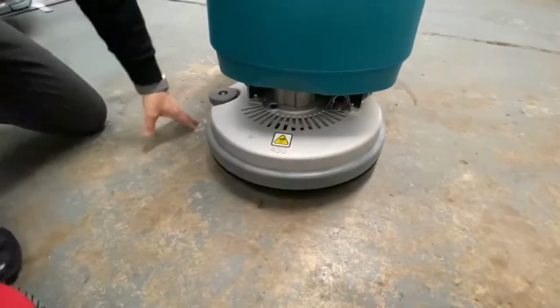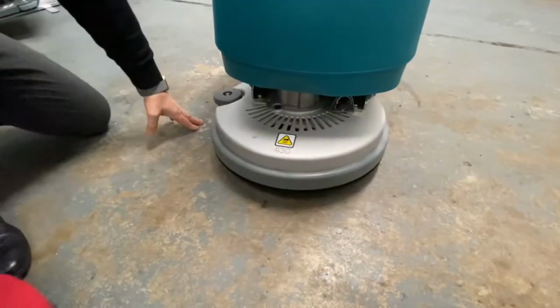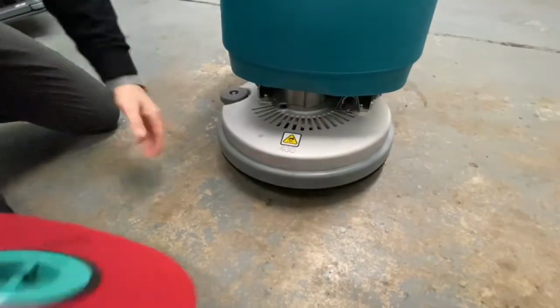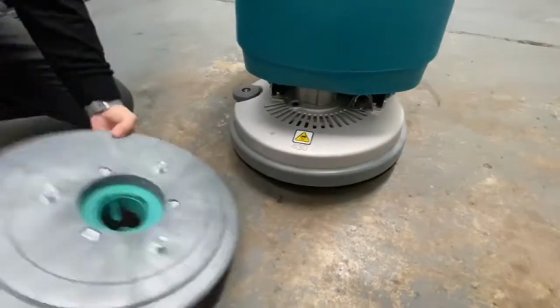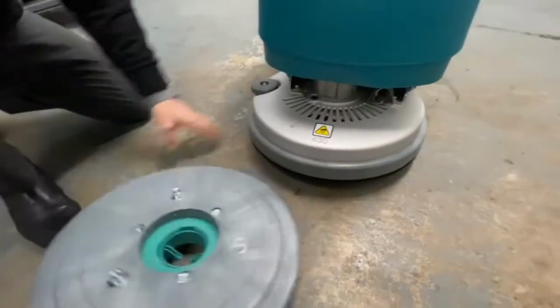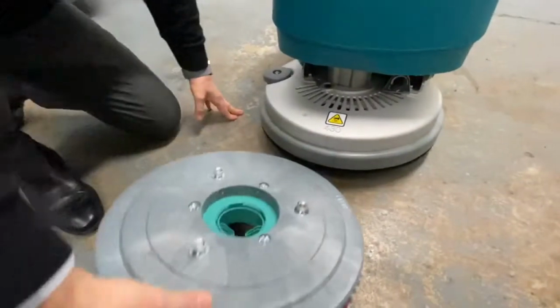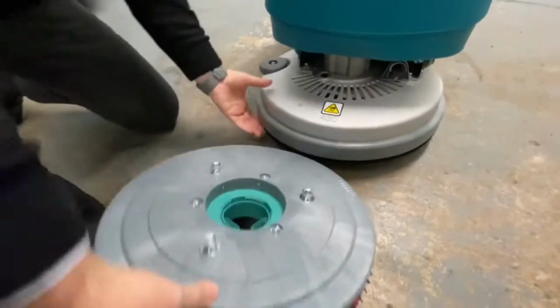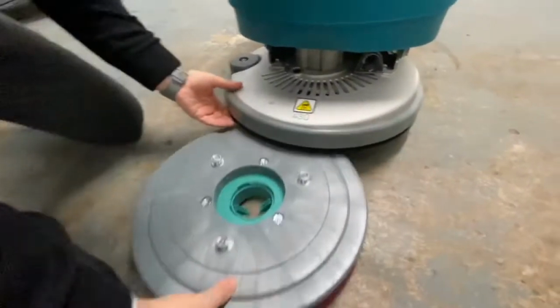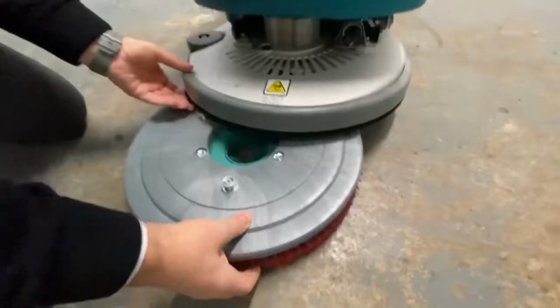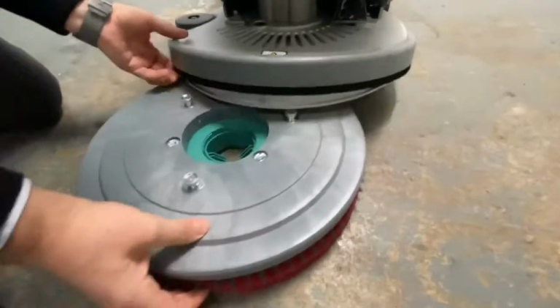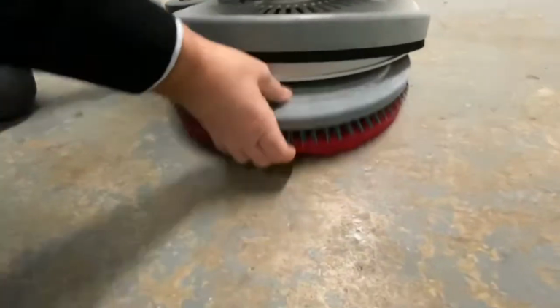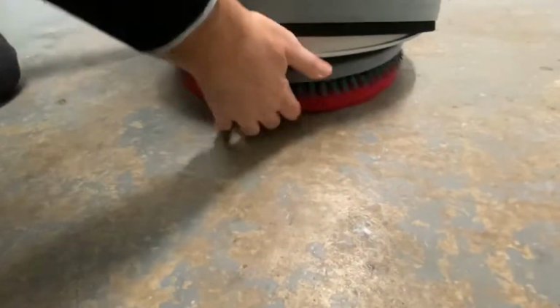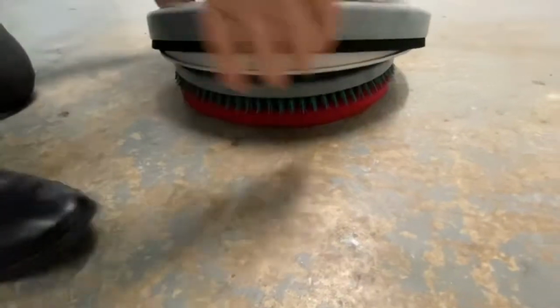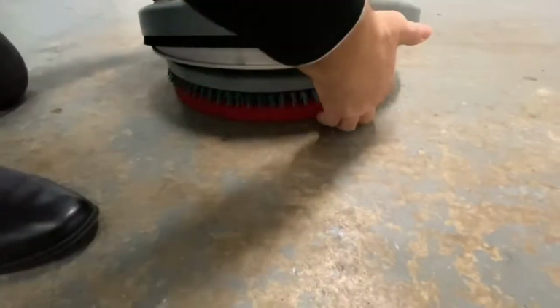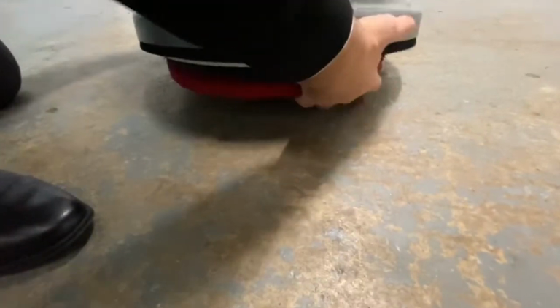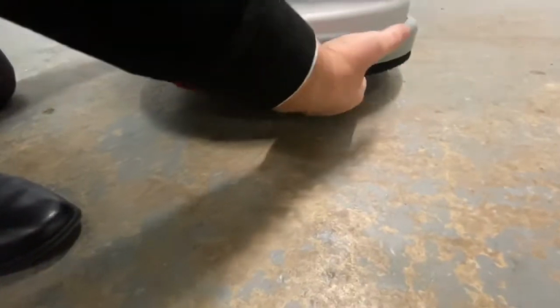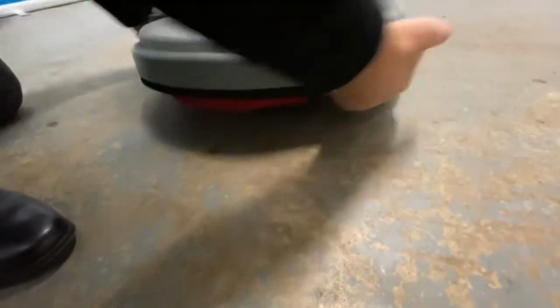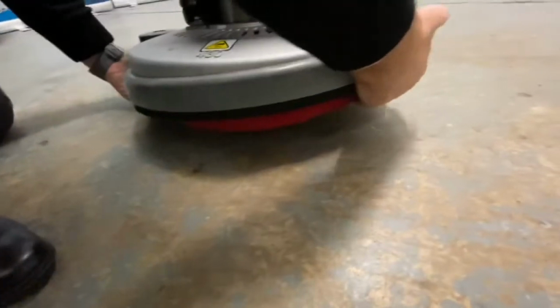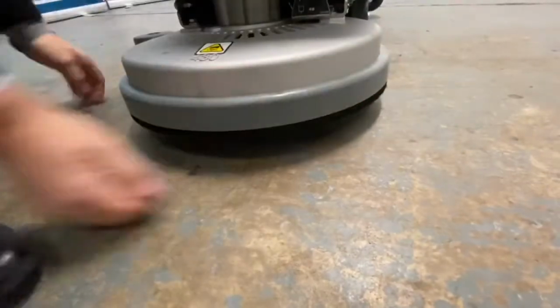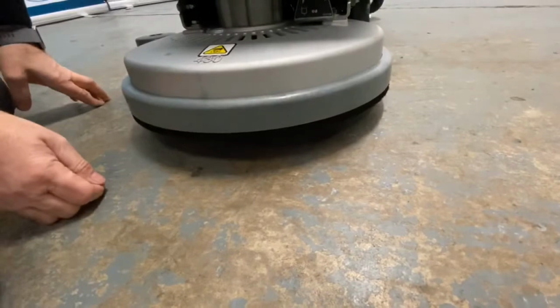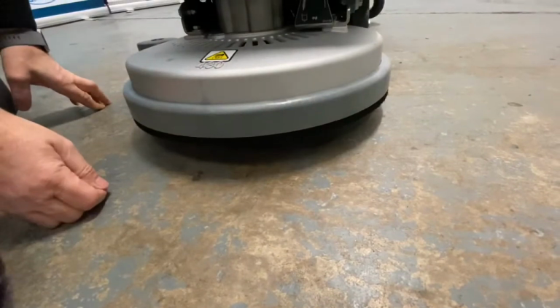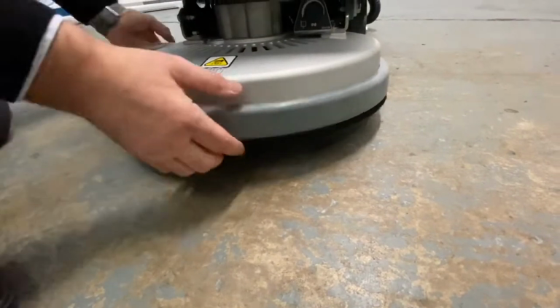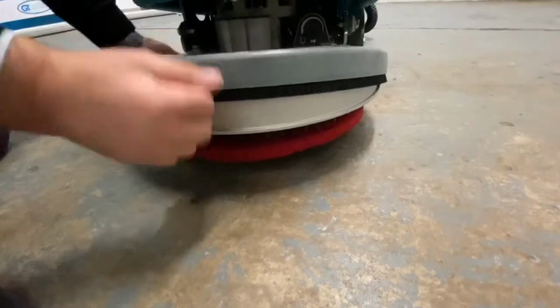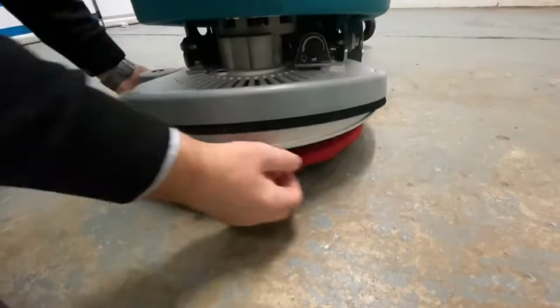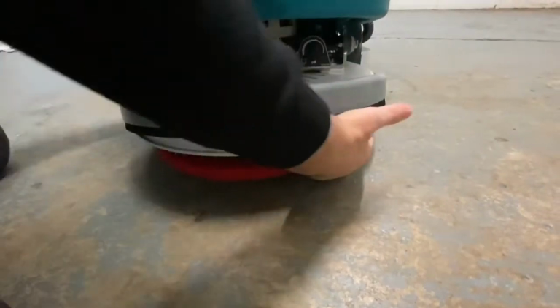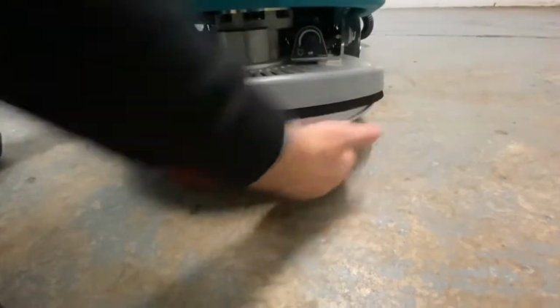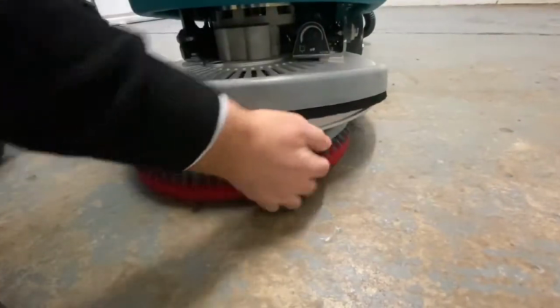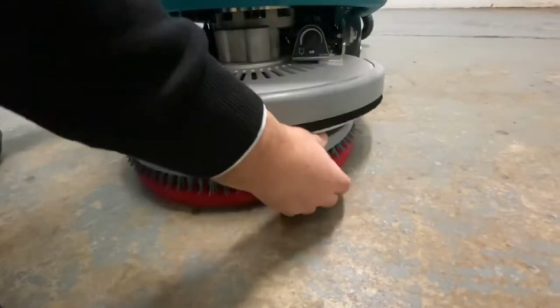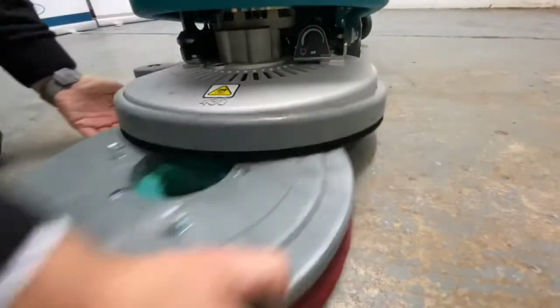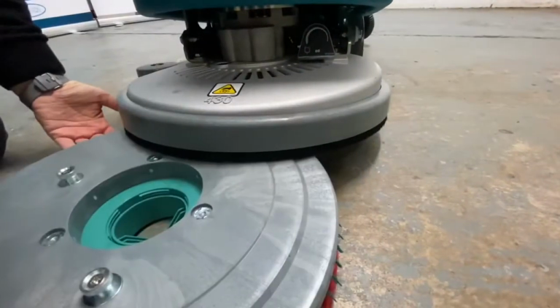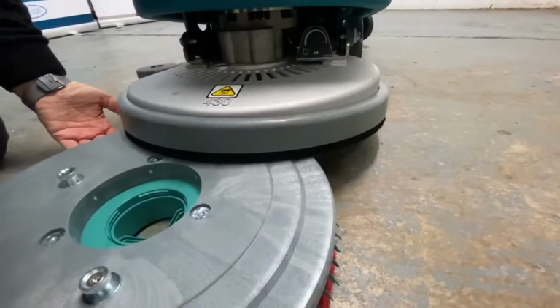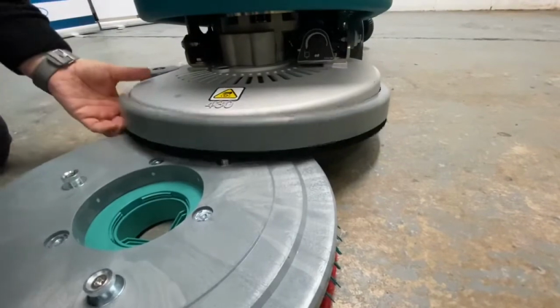For fitting the brush, we slide it under with a hand on either side, and it's a wee half turn. To take the brush off — again, a wee half turn and it pops out.